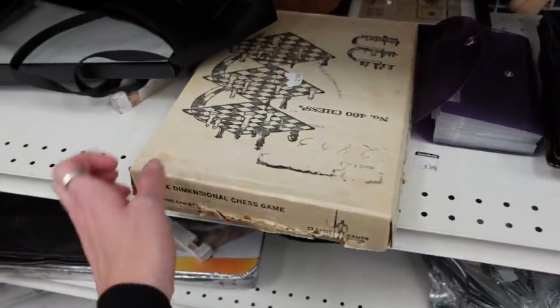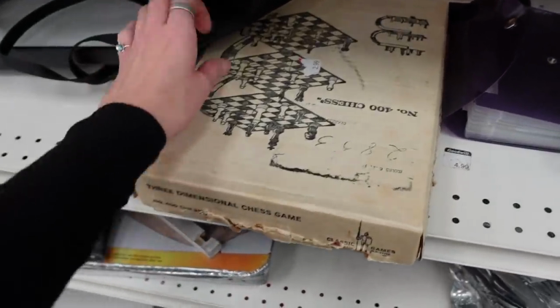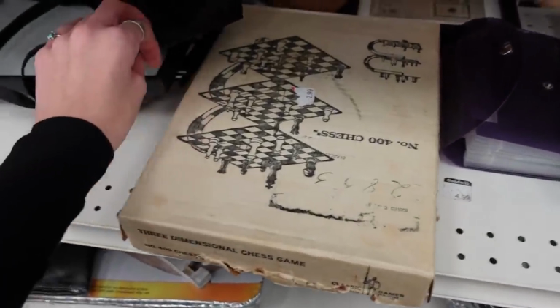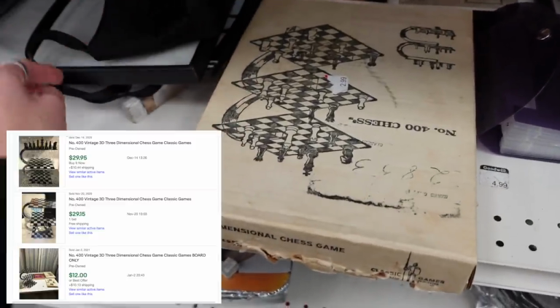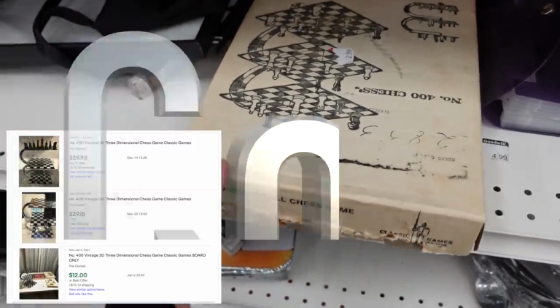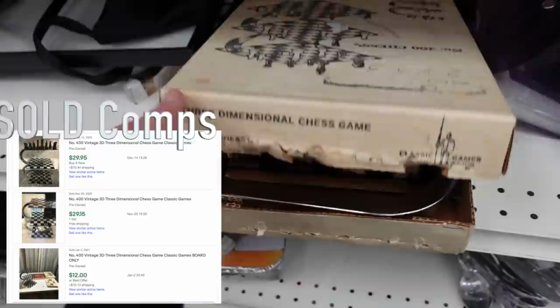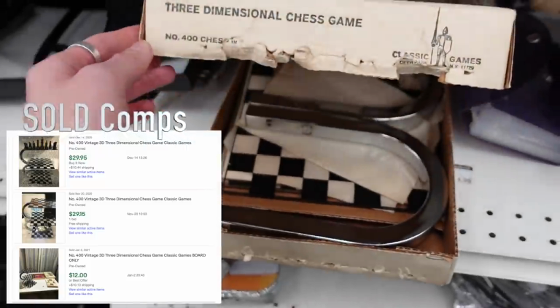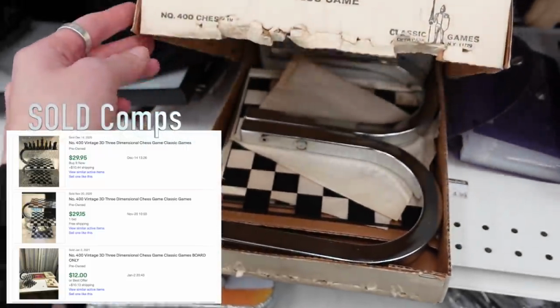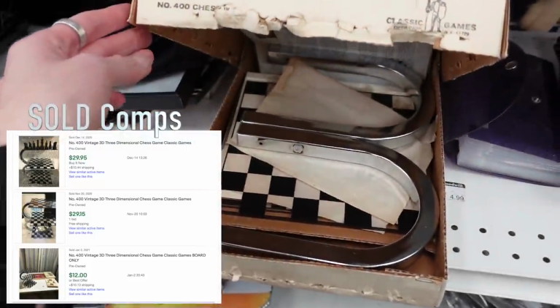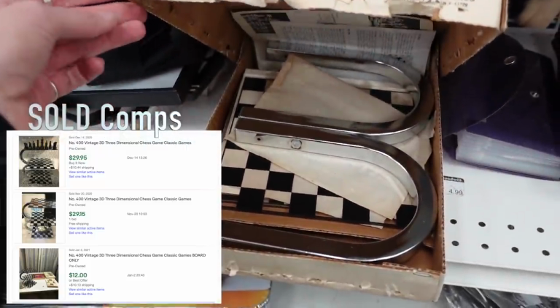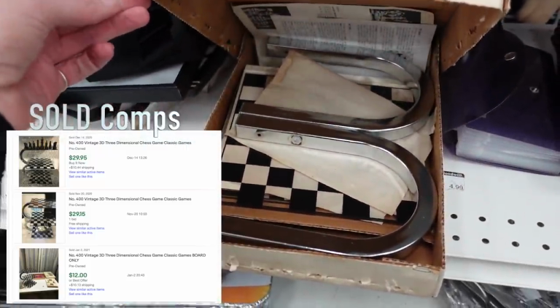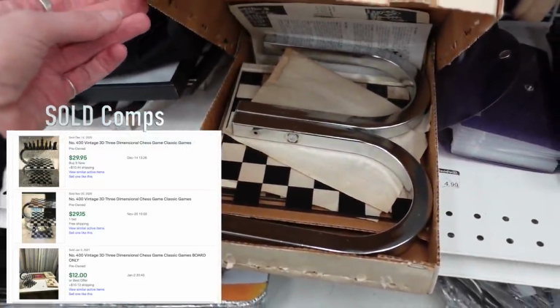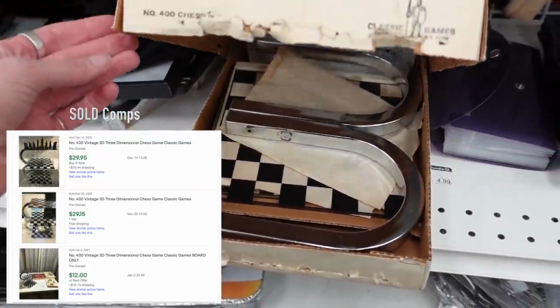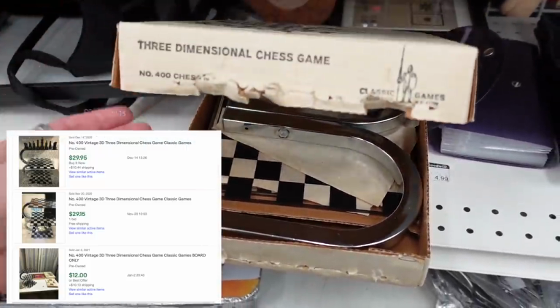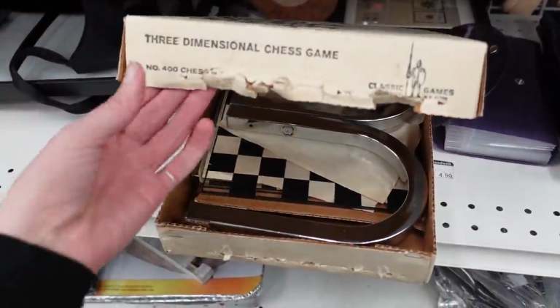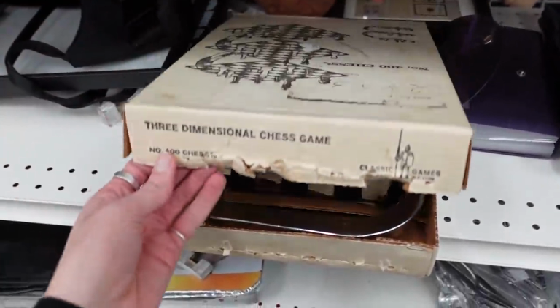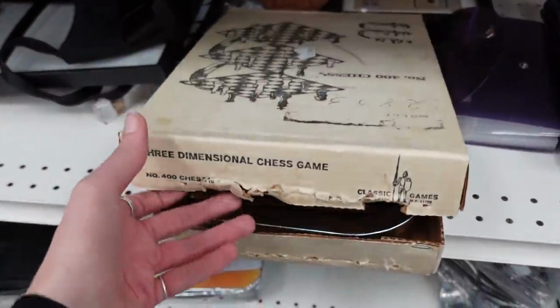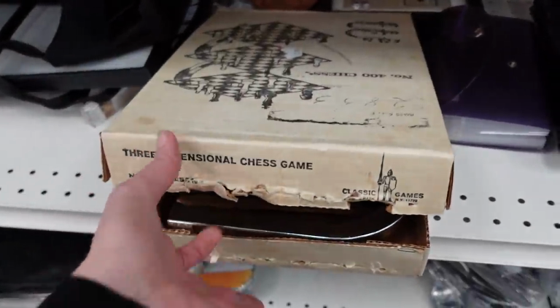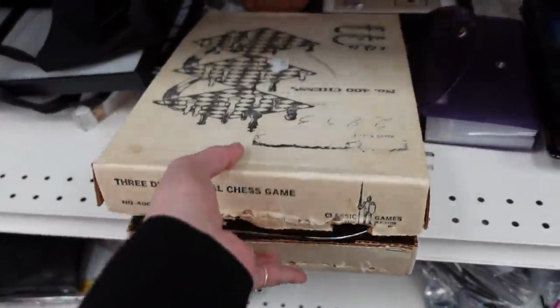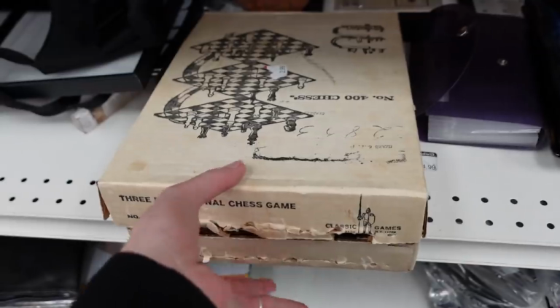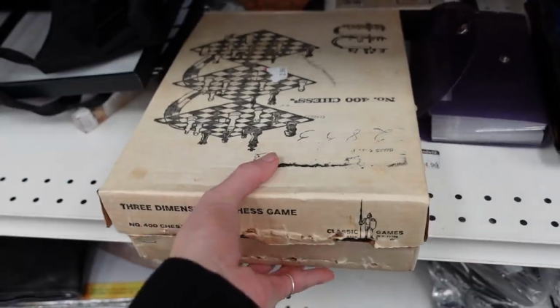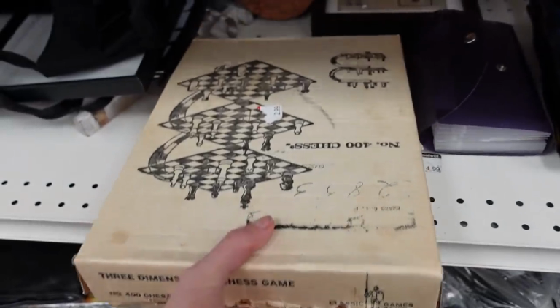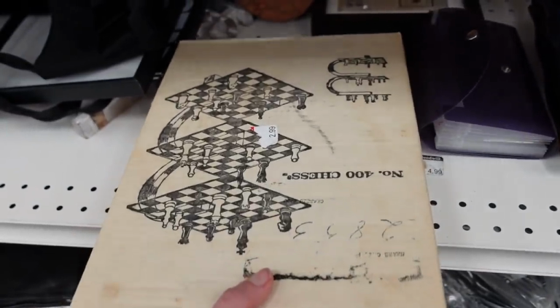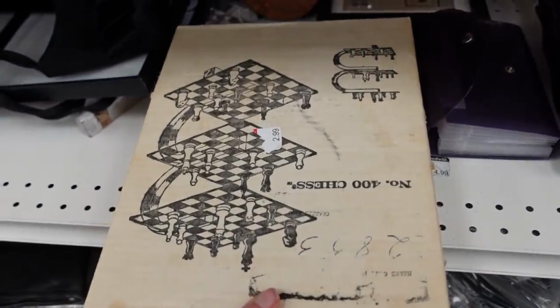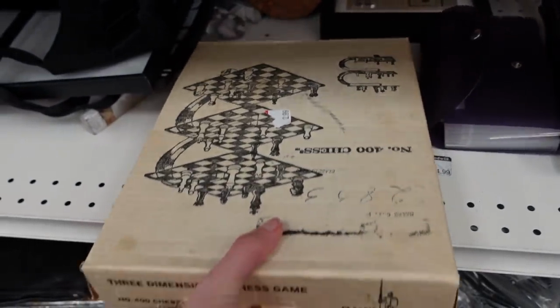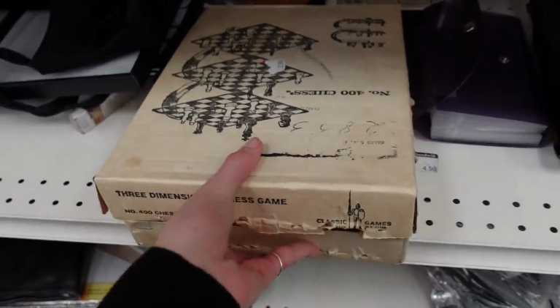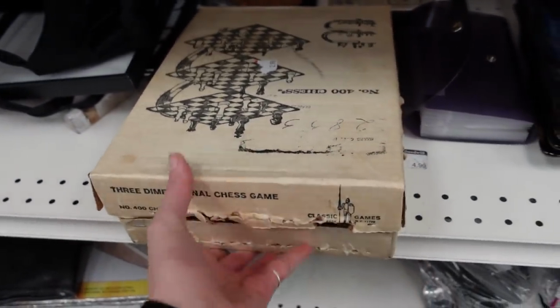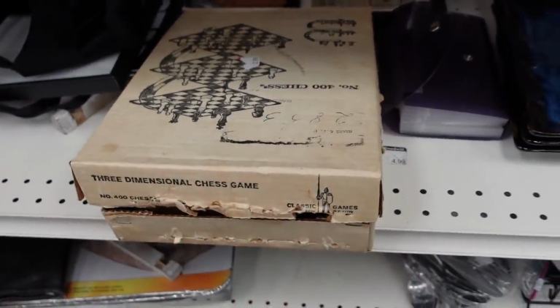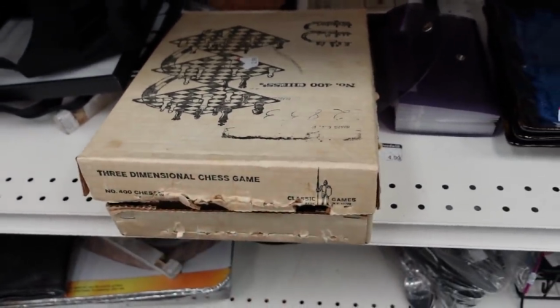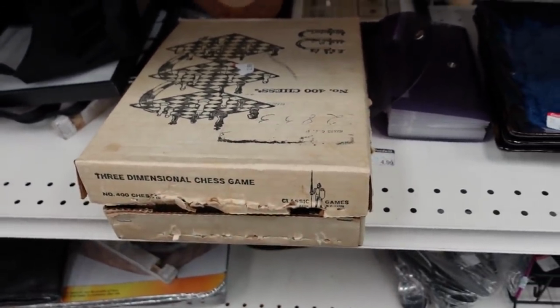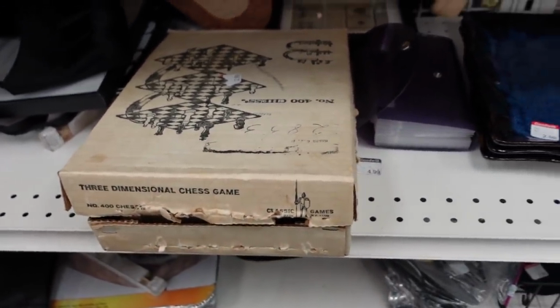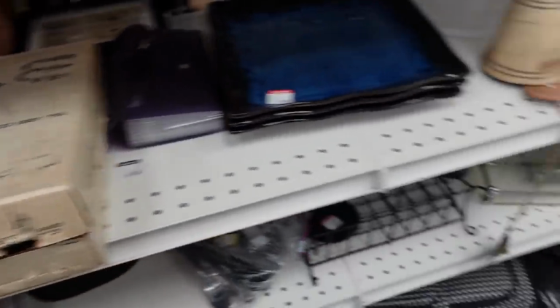This three-dimensional chess set was interesting — I had never seen something like this before. The comps were decent, but I wasn't sure if all the pieces were there.